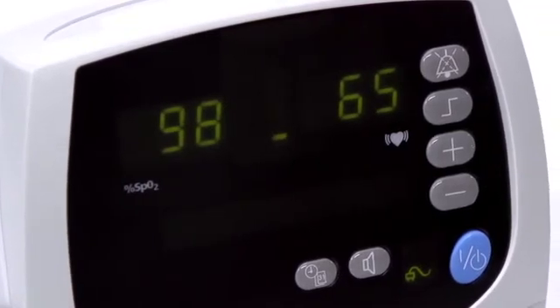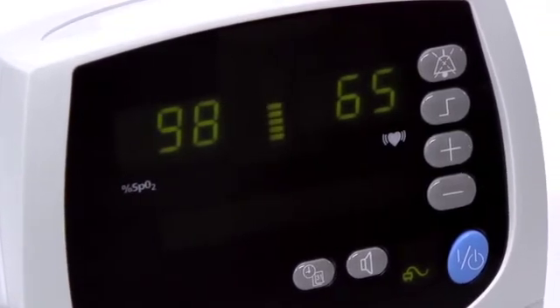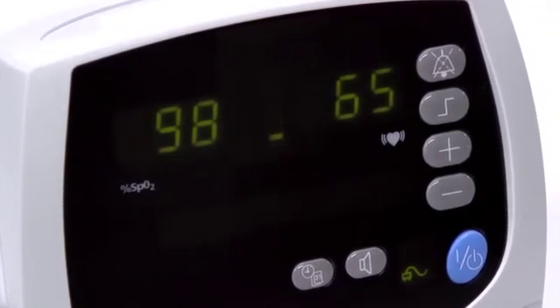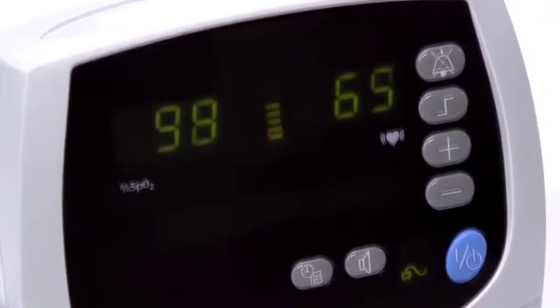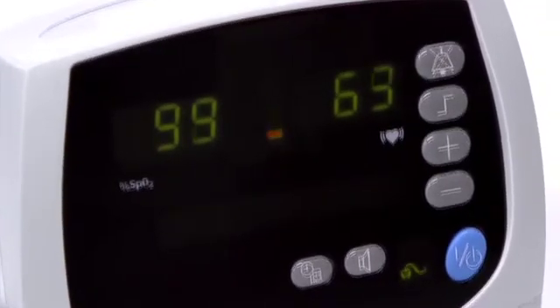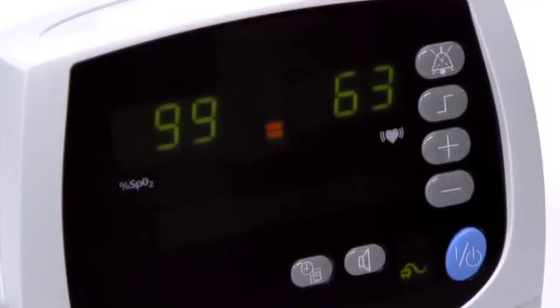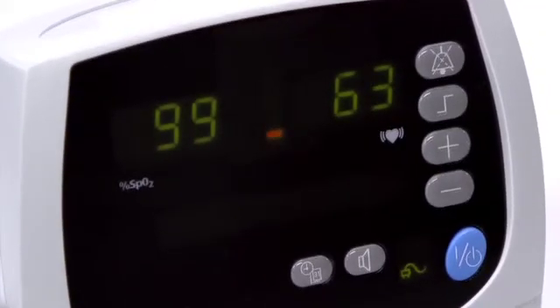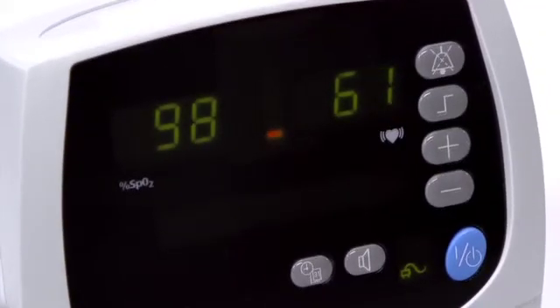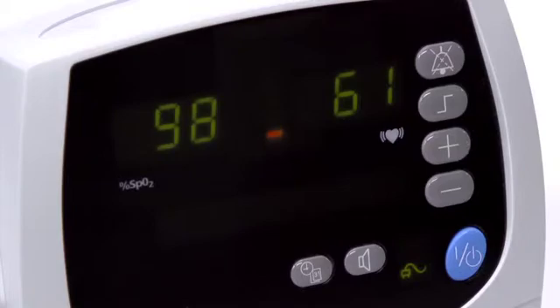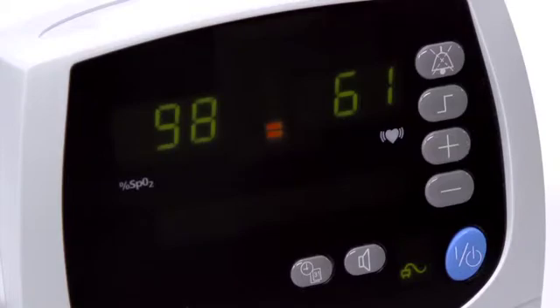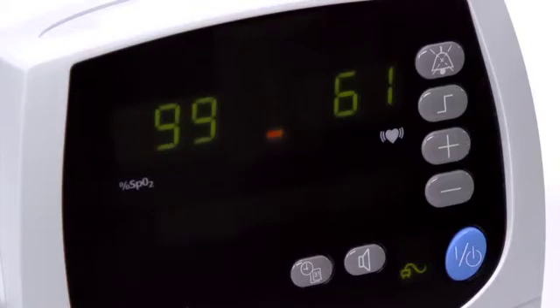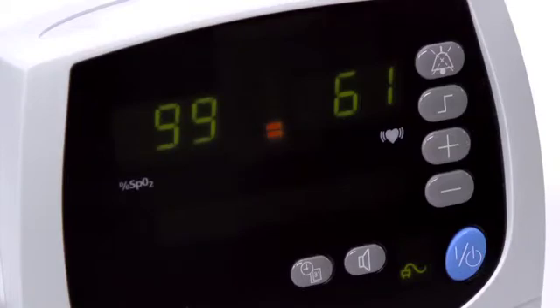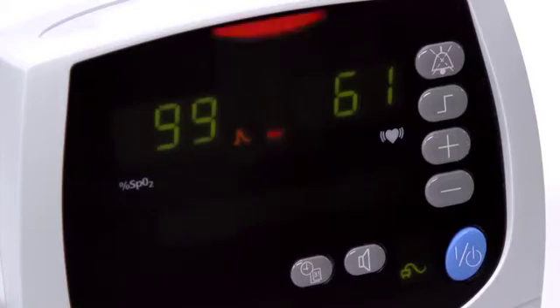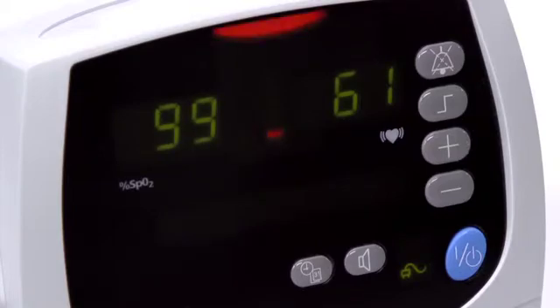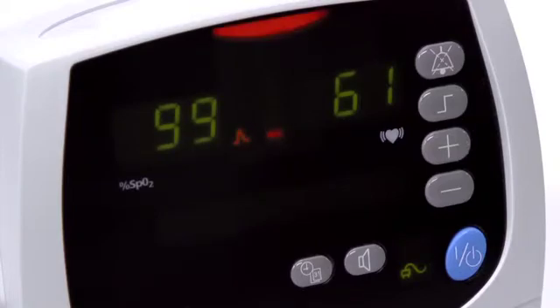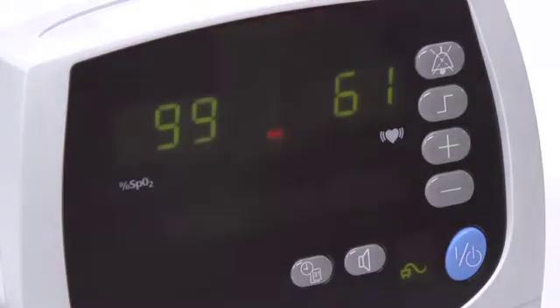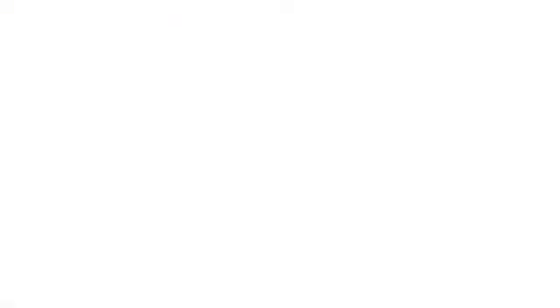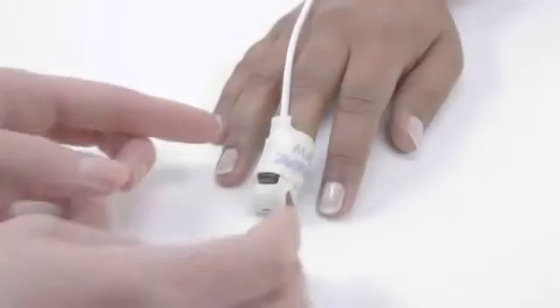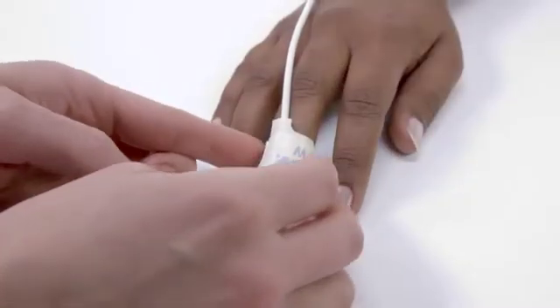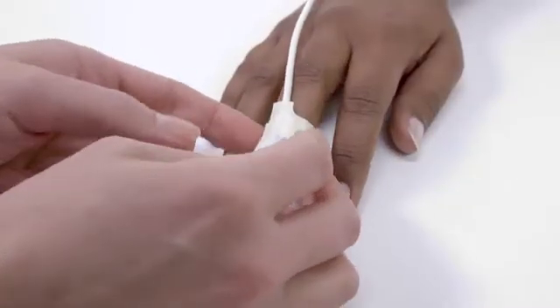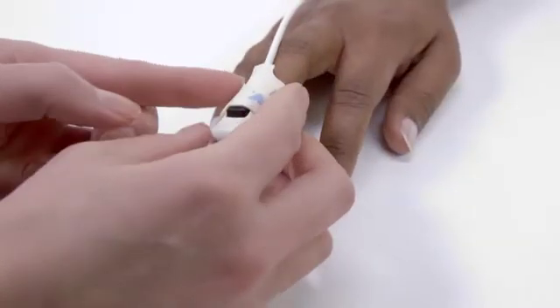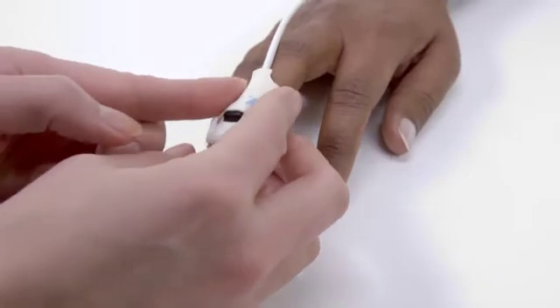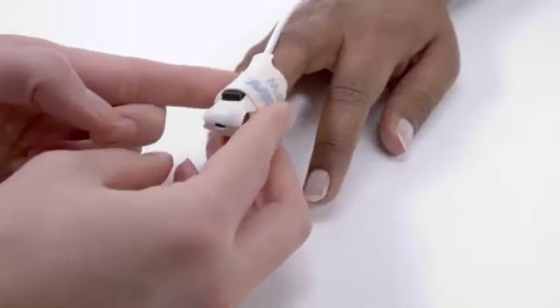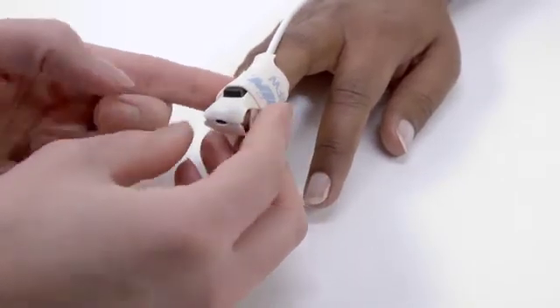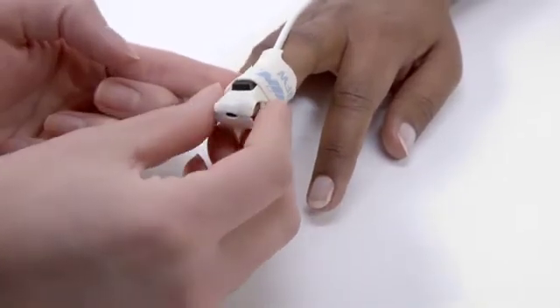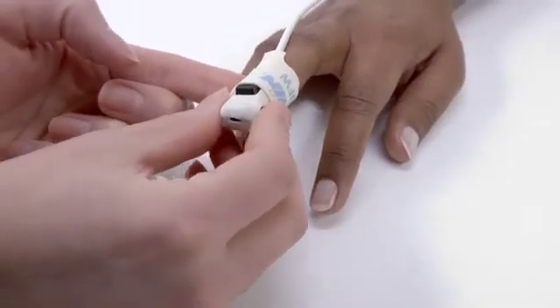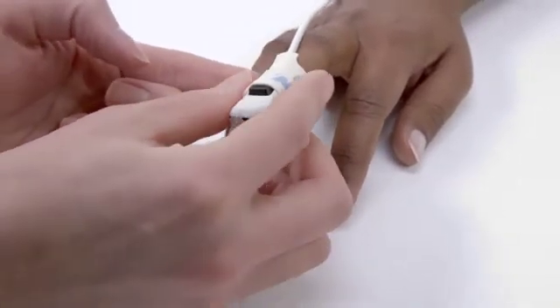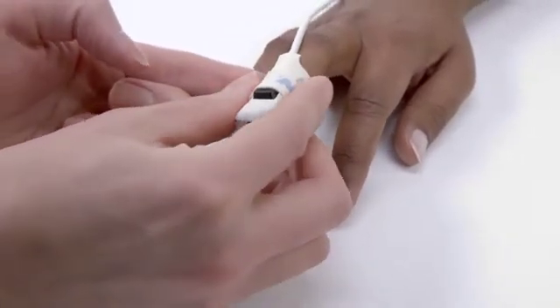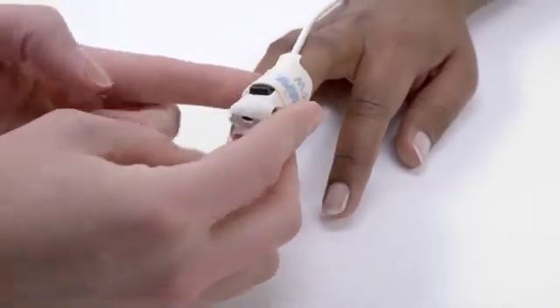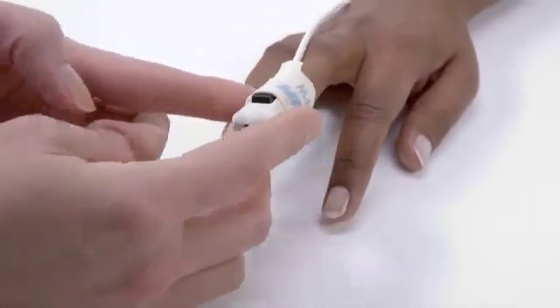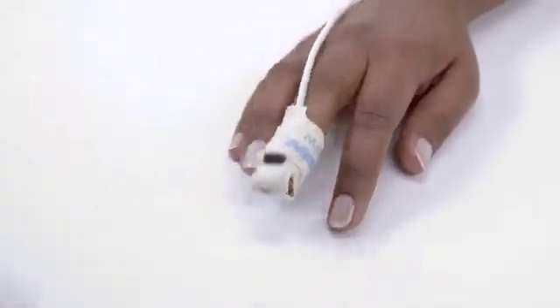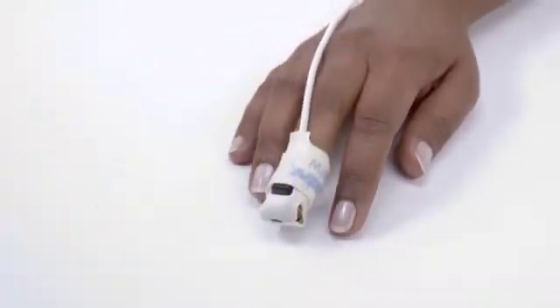The pulse strength signal bar in the center indicates the signal quality. Green bars indicate a strong reading, amber indicates a marginal reading, and red indicates a low reading. It's a good idea to check pulse signal quality at start-up and adjust the sensor for a stronger reading if necessary.